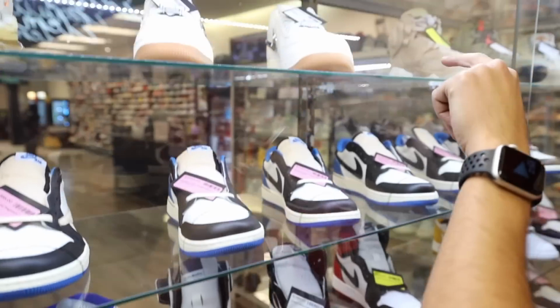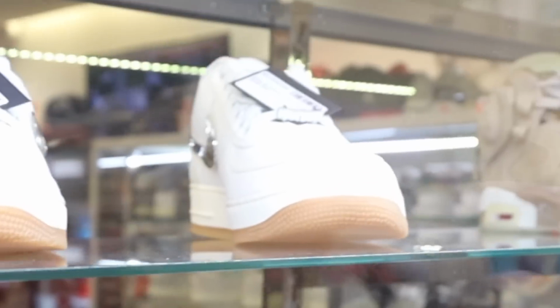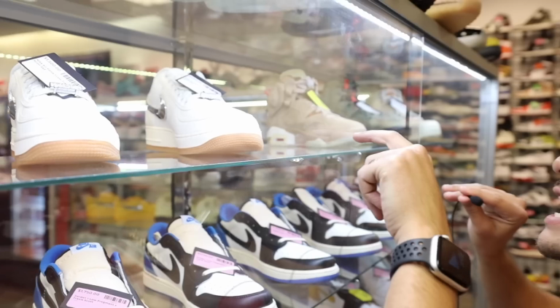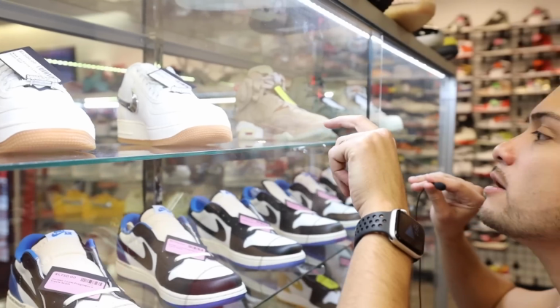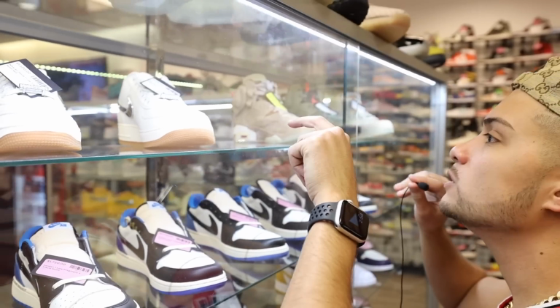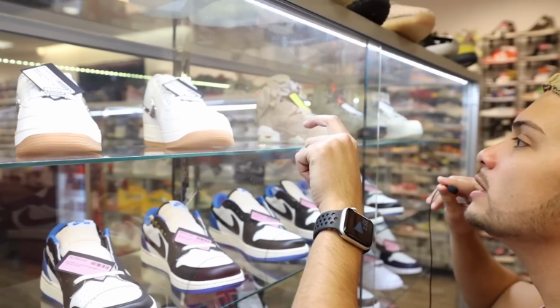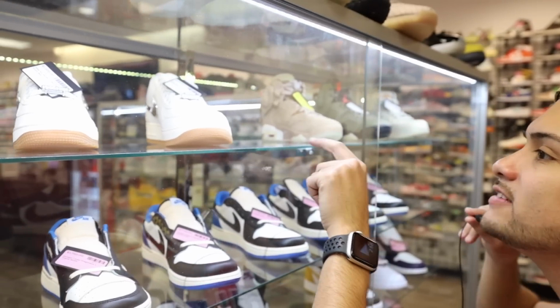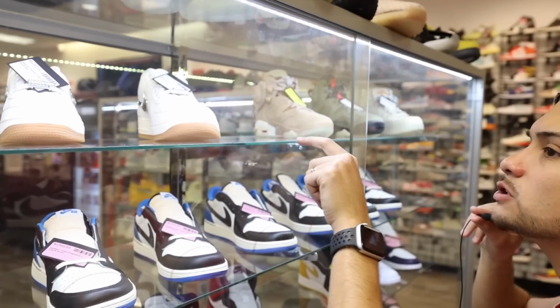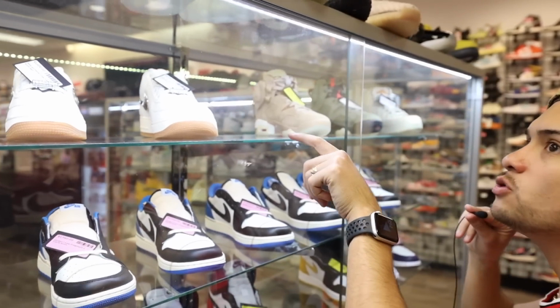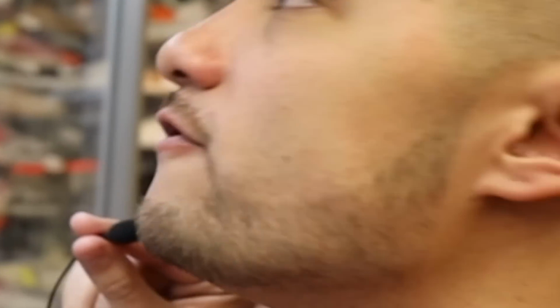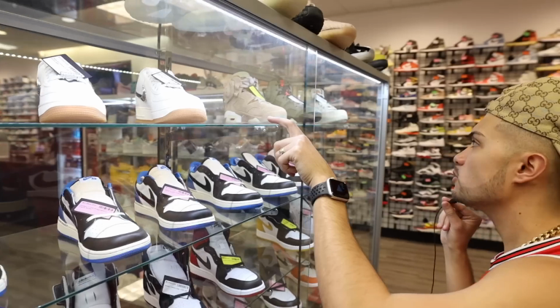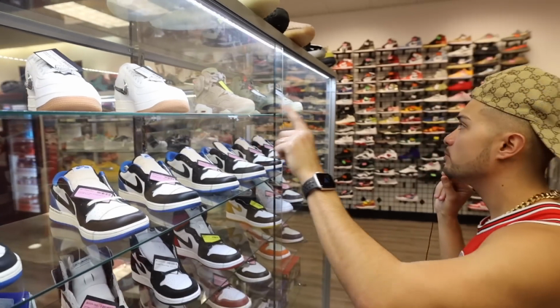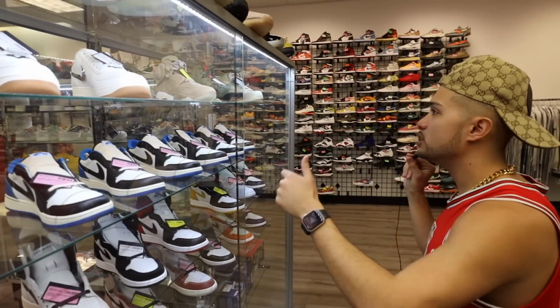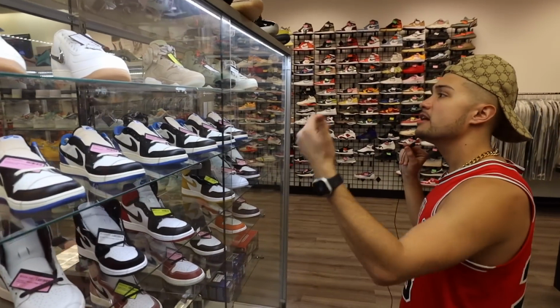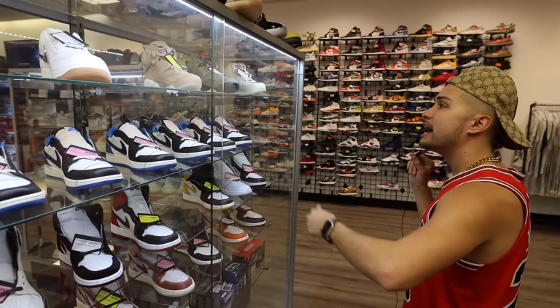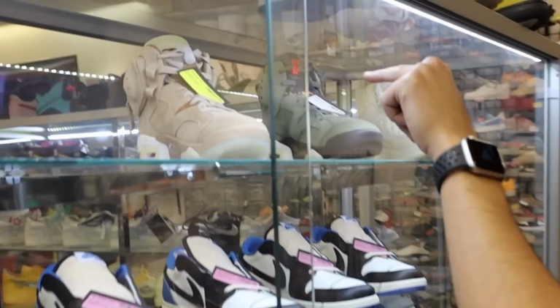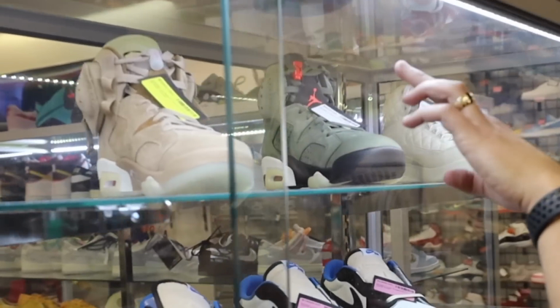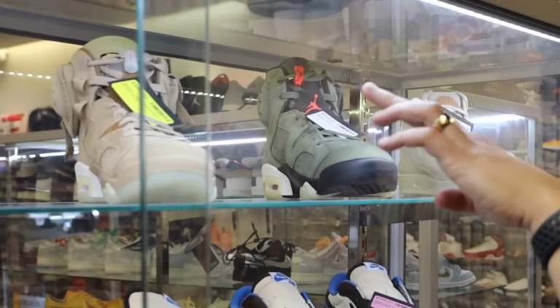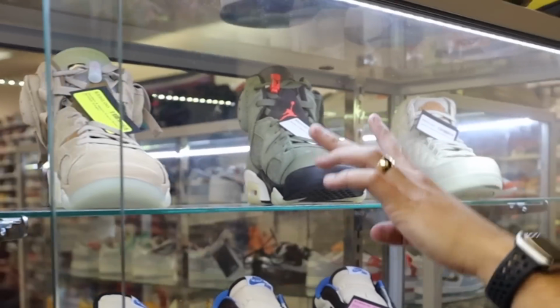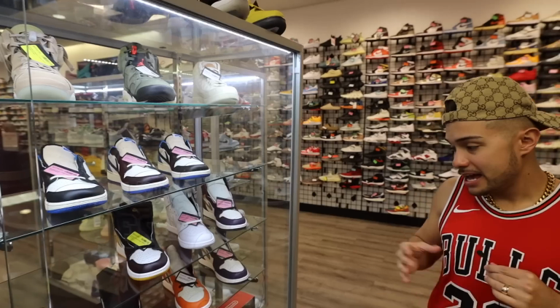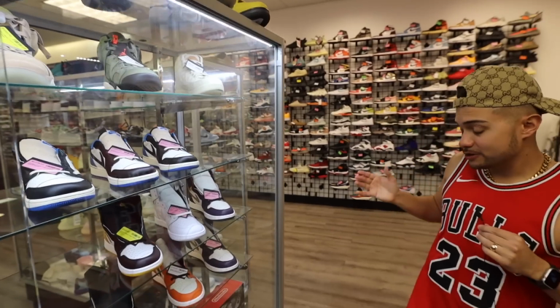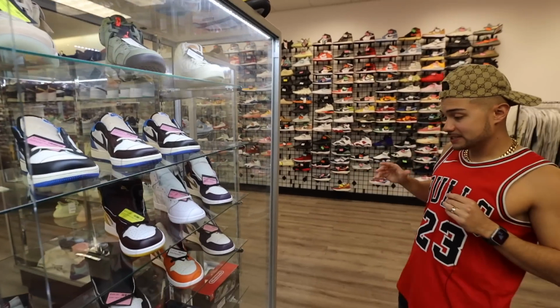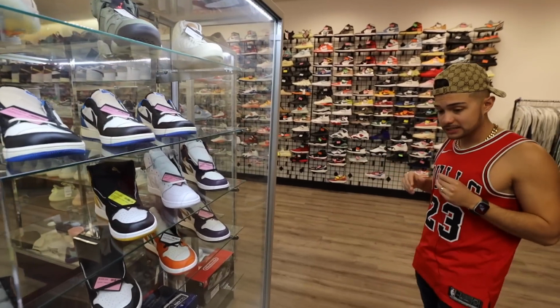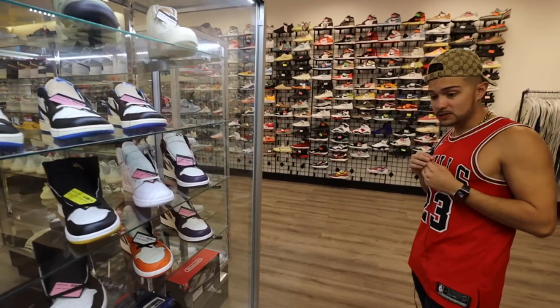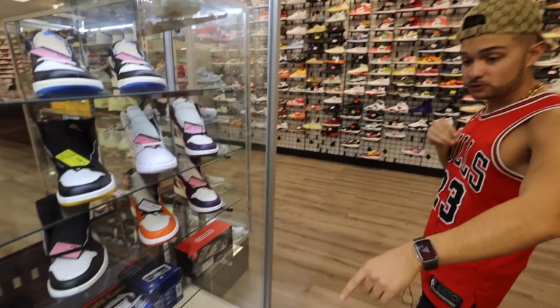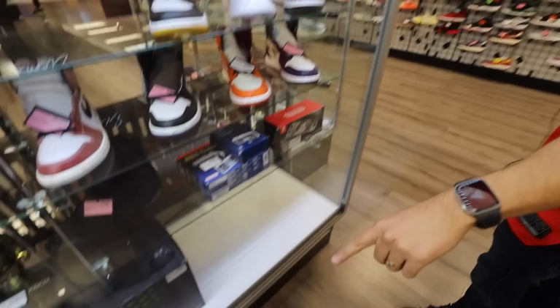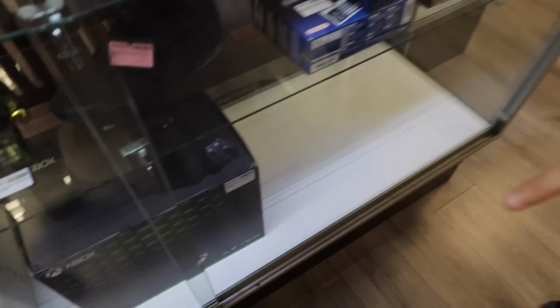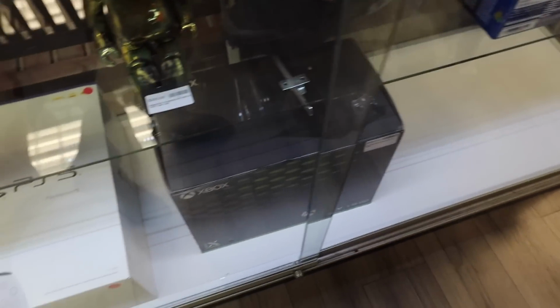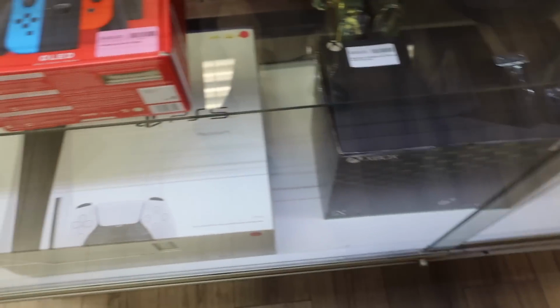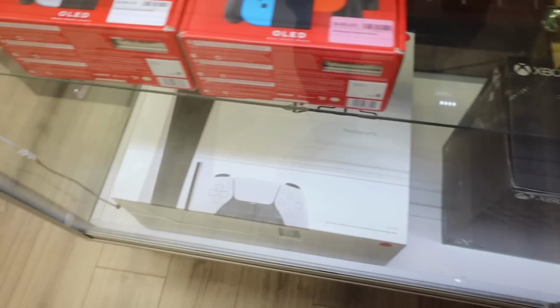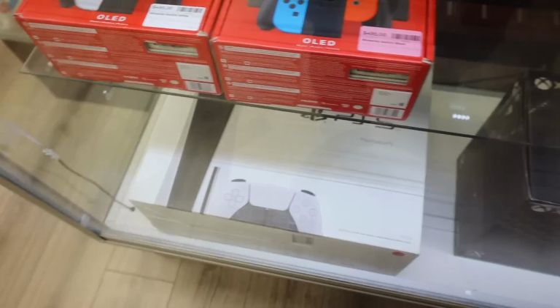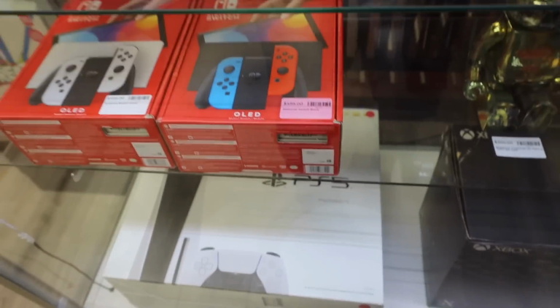The Travis Scott Air Force Ones — I haven't seen those brand new ever. I think because we're in Houston they got them. They got both pairs of Sixes right here. And they even sell PS5s — they got PS5s, Switch, Xbox, whatever.